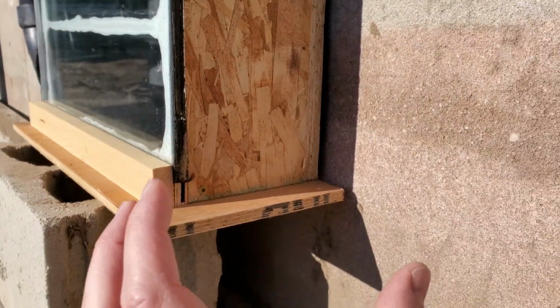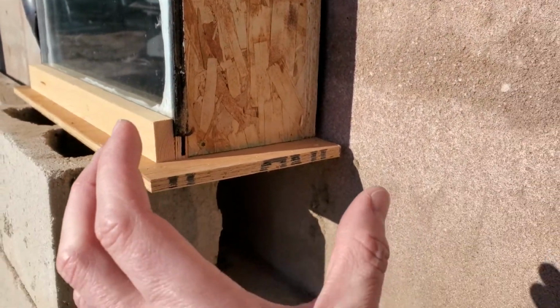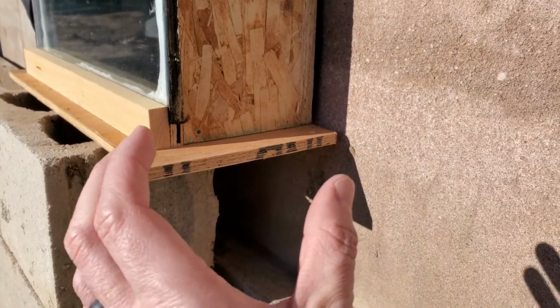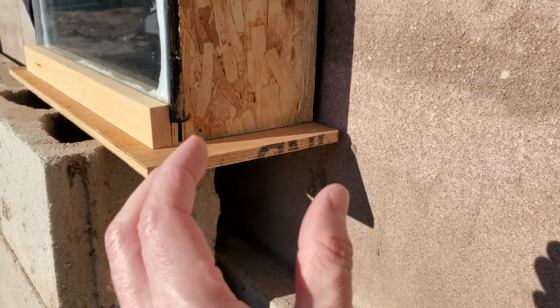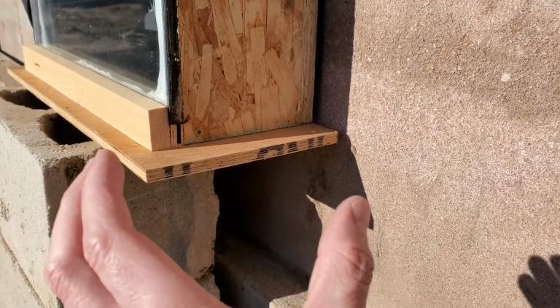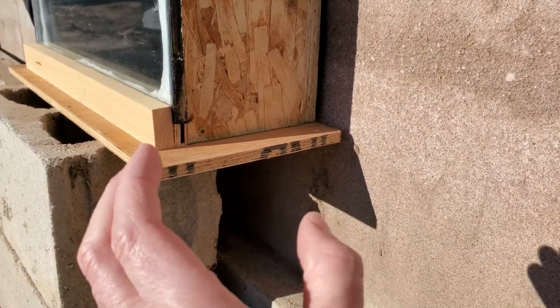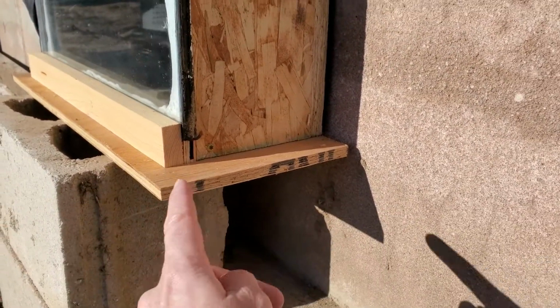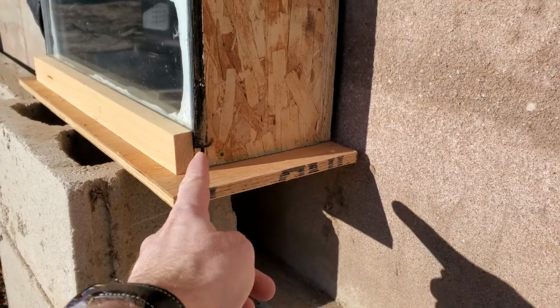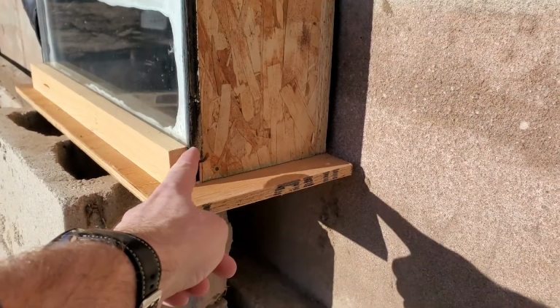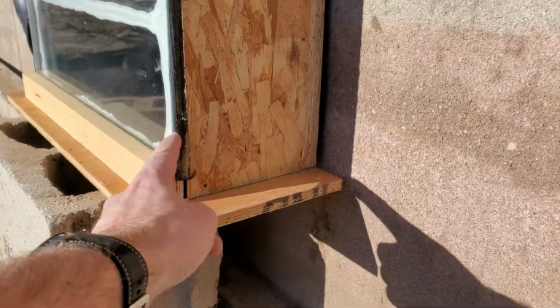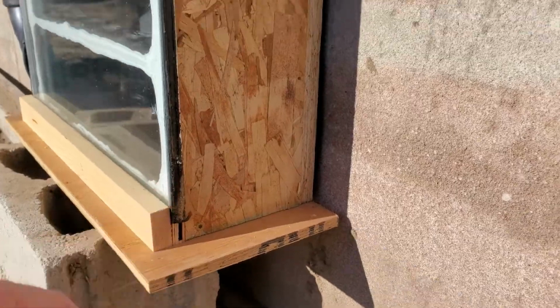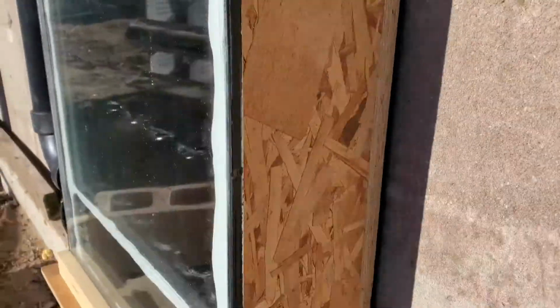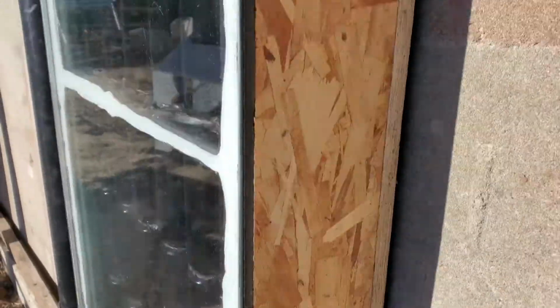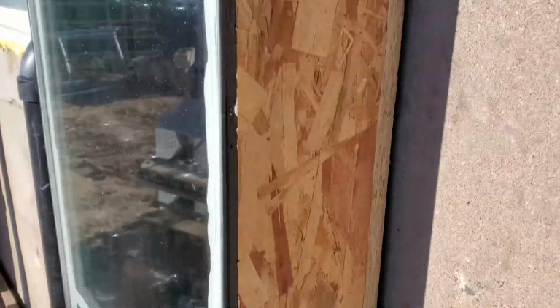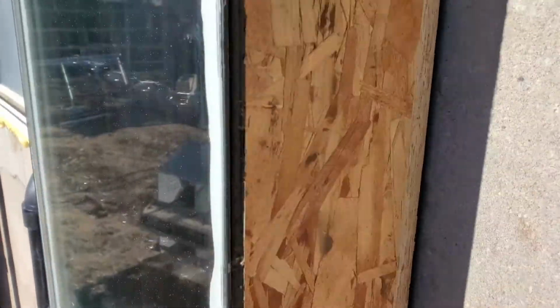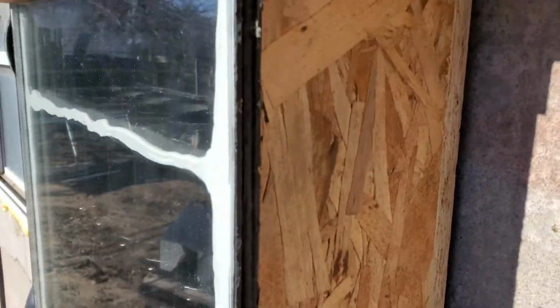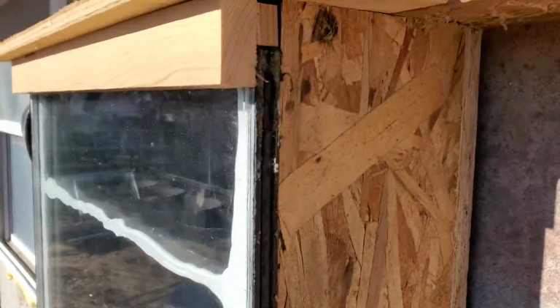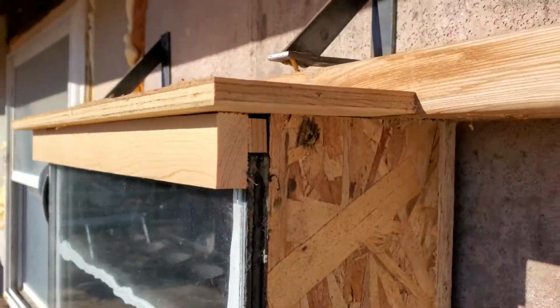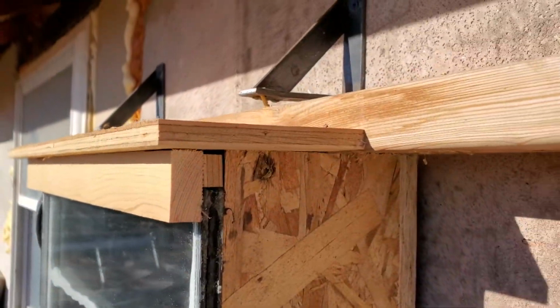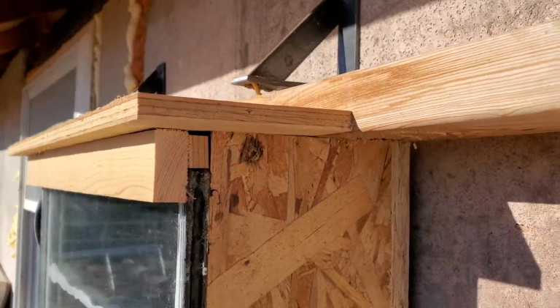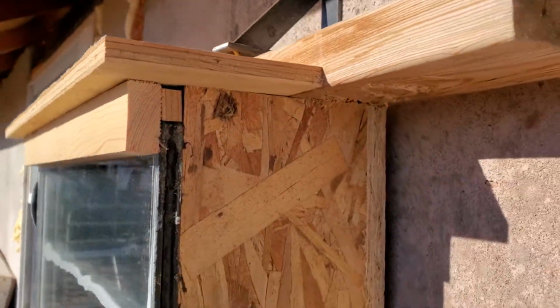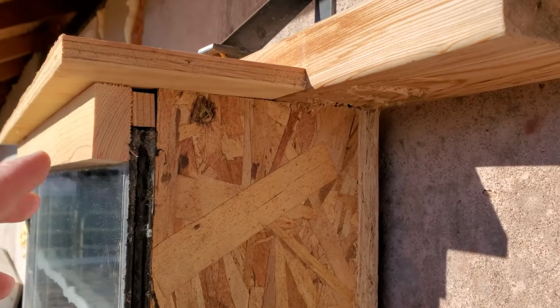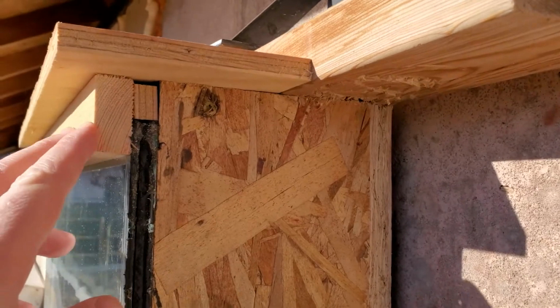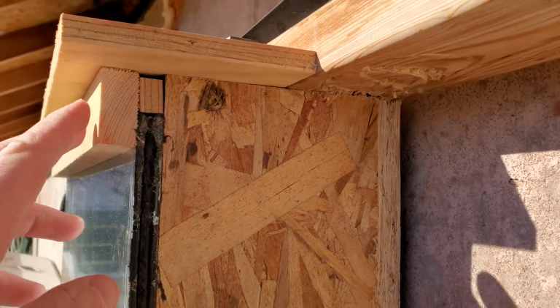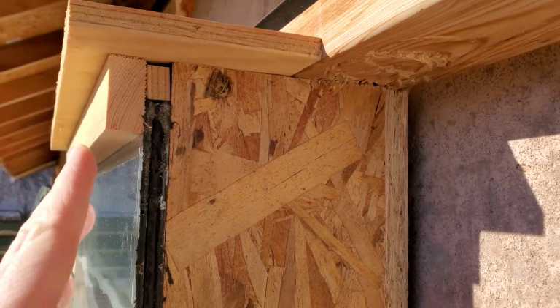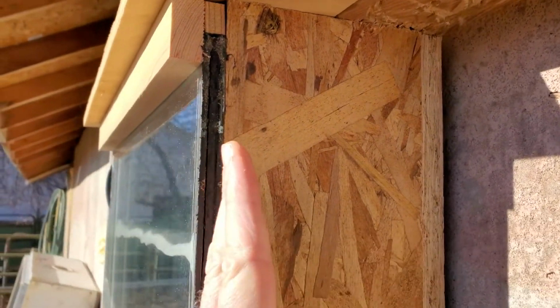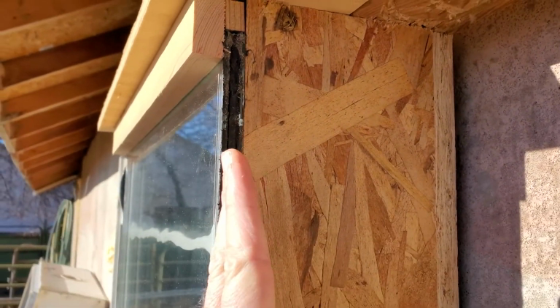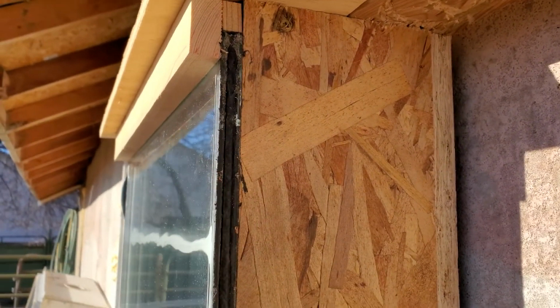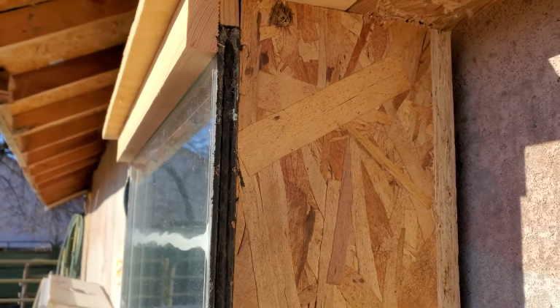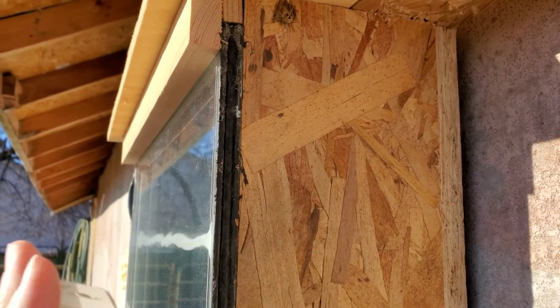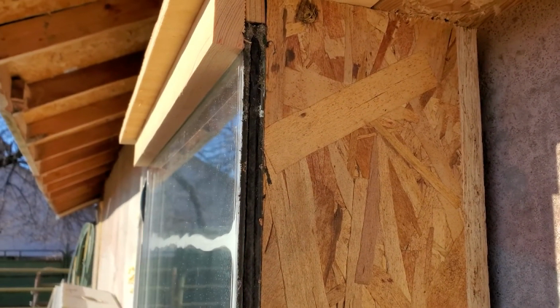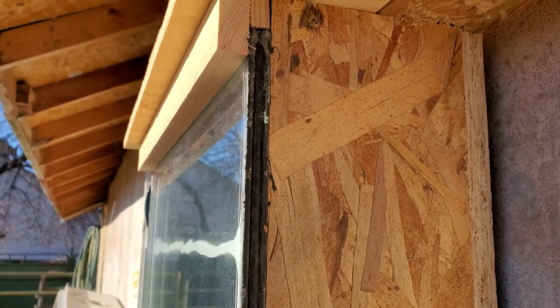That essentially turned it into a clamp to clamp against the glass to keep it down, and I did the same thing up here at the top. You can see this just keeps the glass from peeling off and folding off this way.